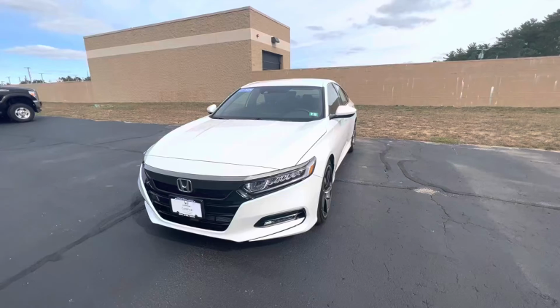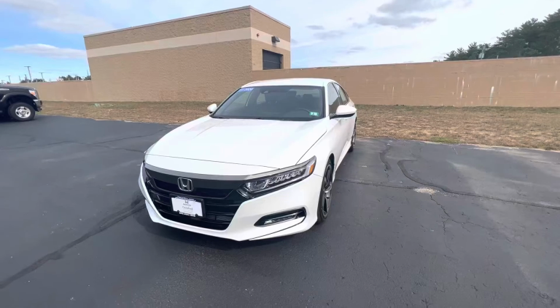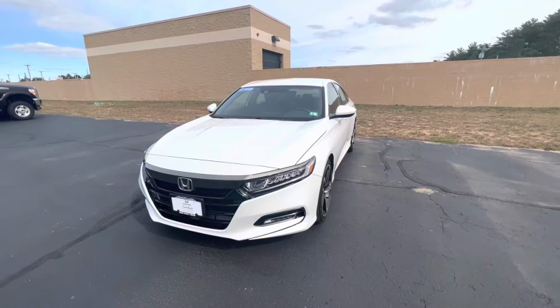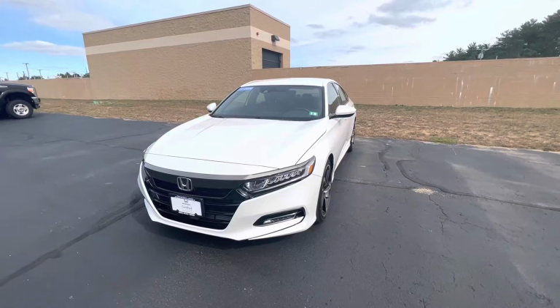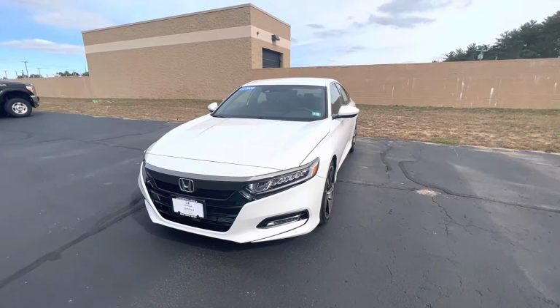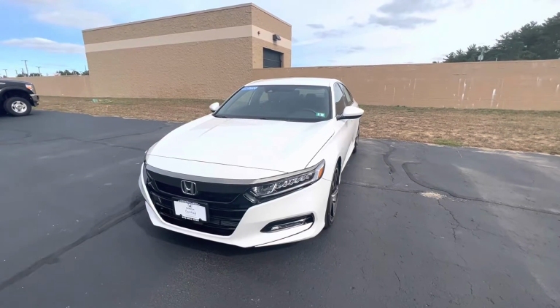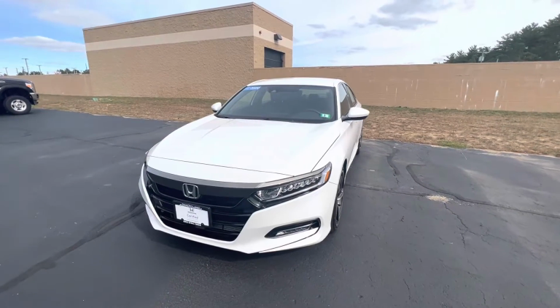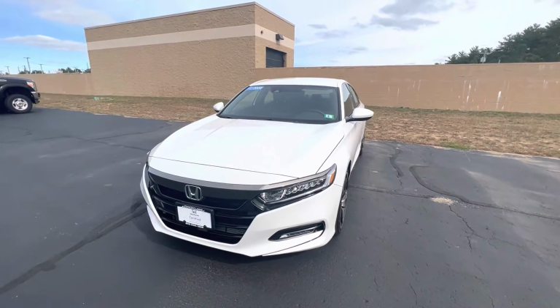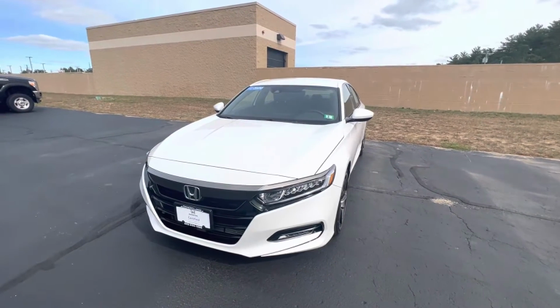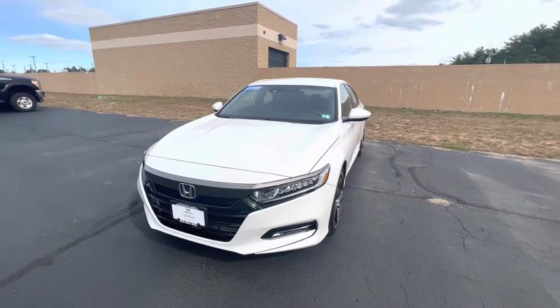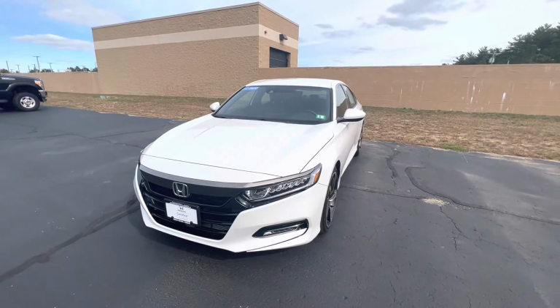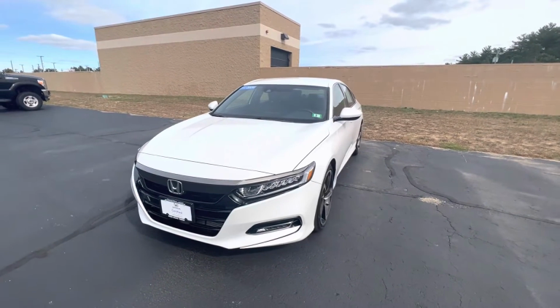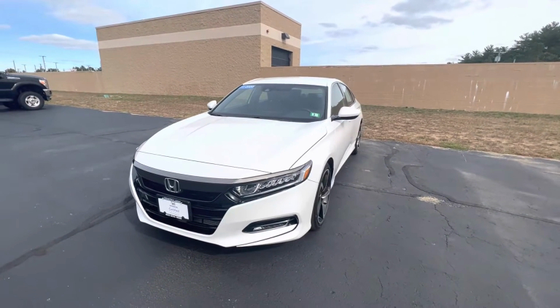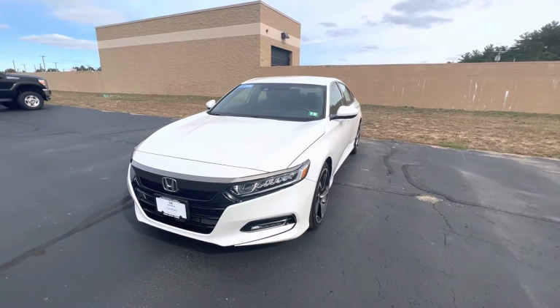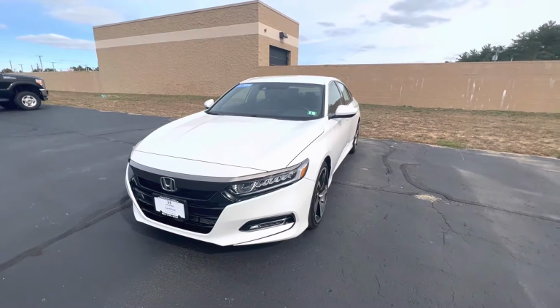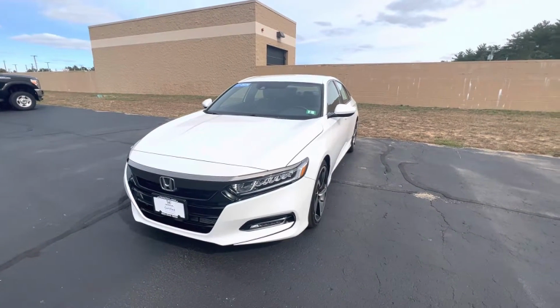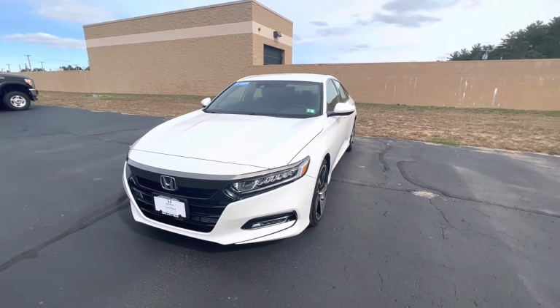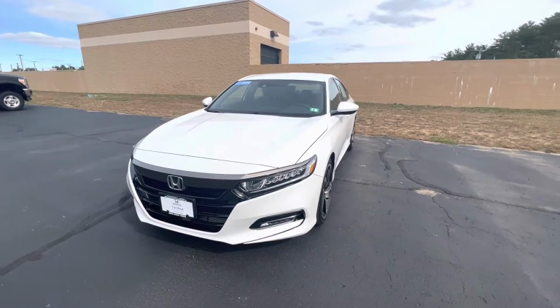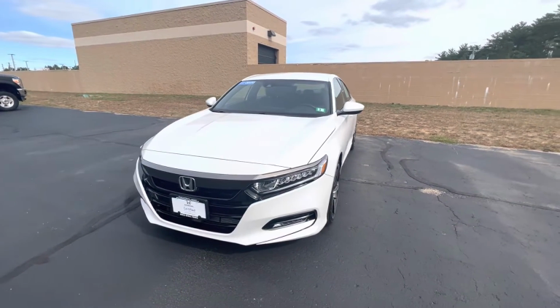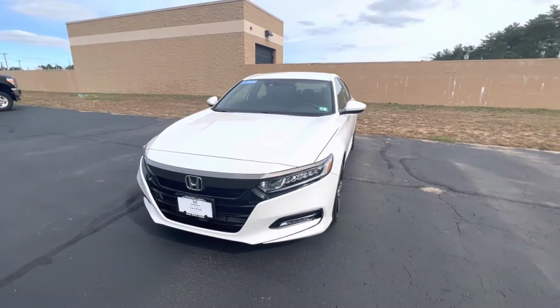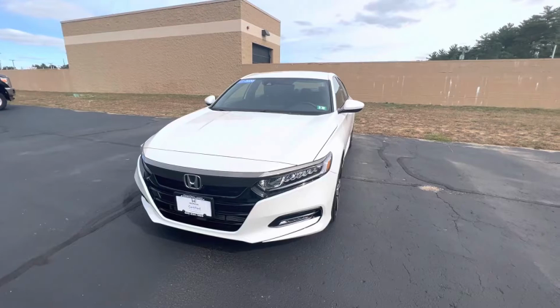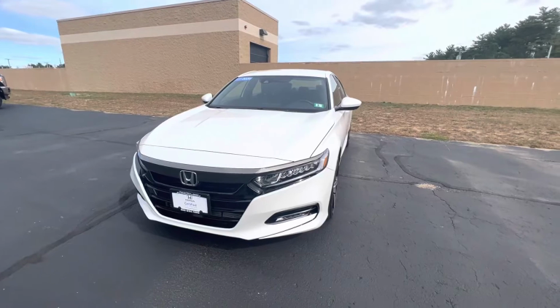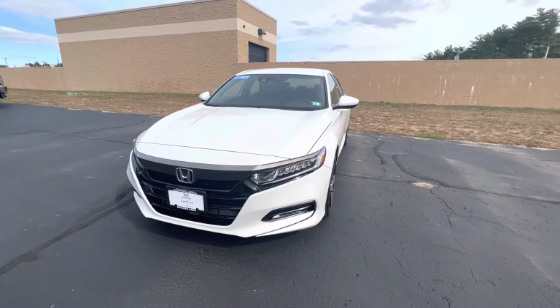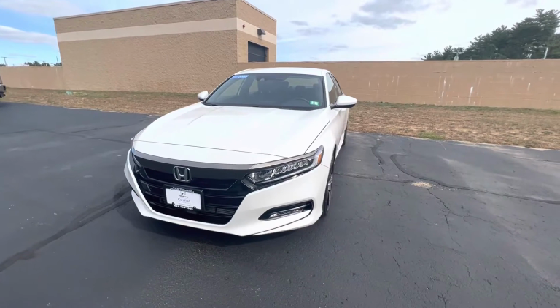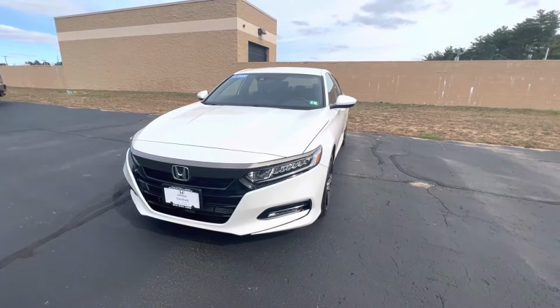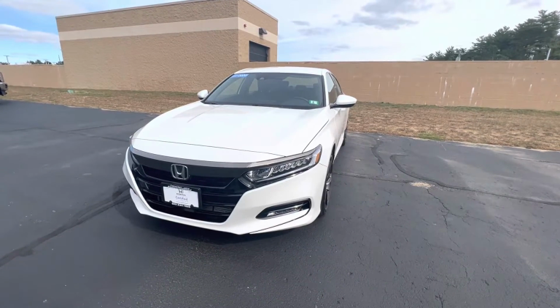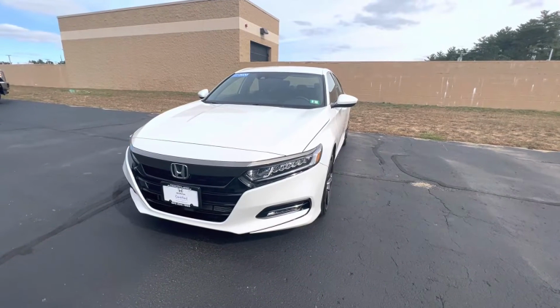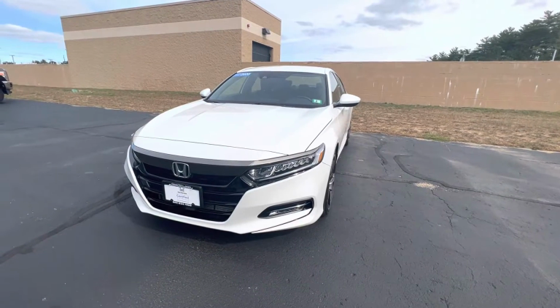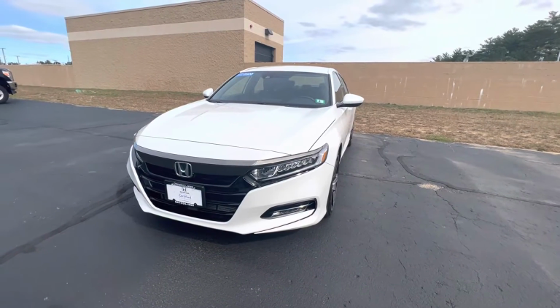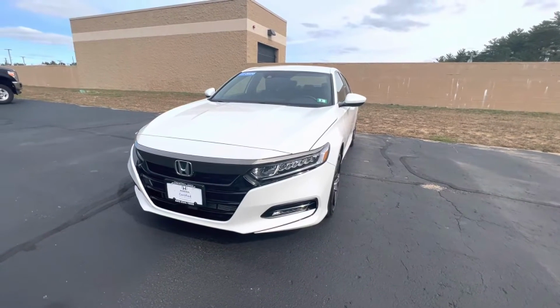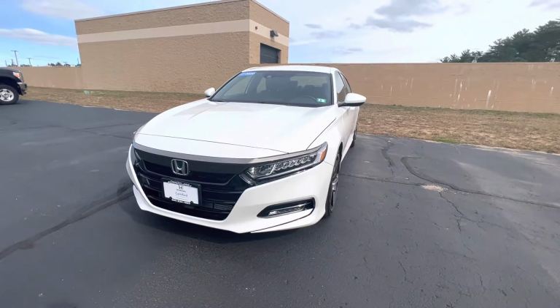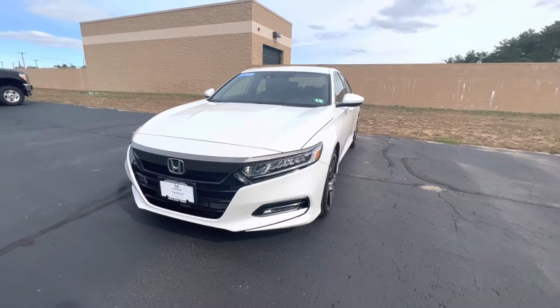Good morning Gertie, this is Sean over at AutoFair Honda in Manchester. Wanted to make you this quick walk around video on this Accord that you inquired on.